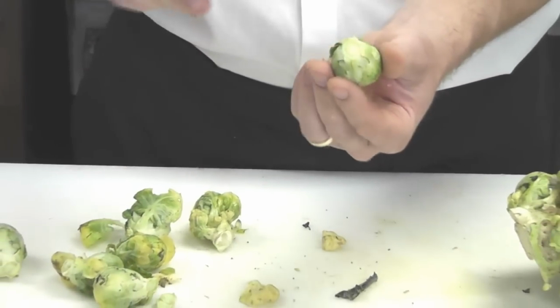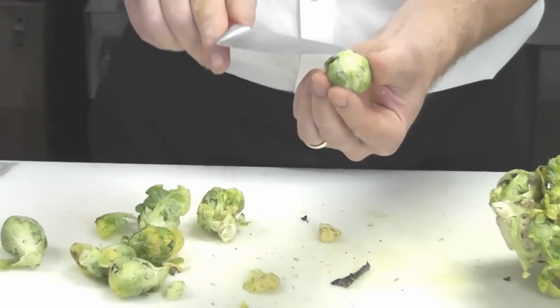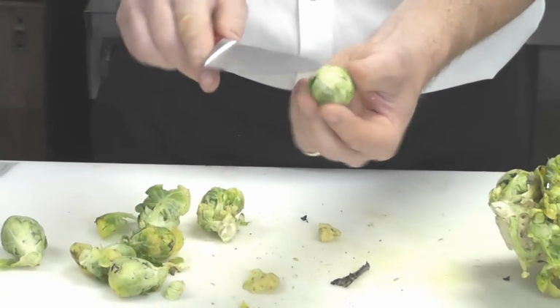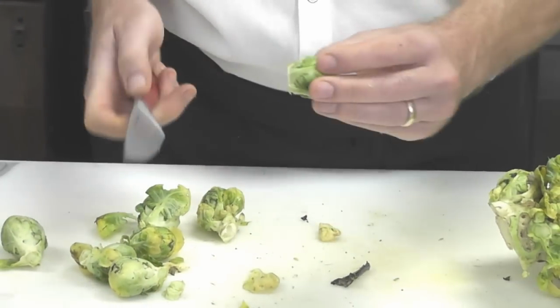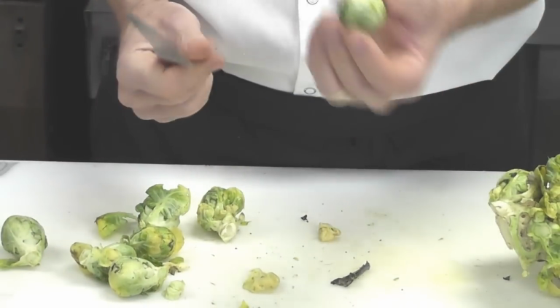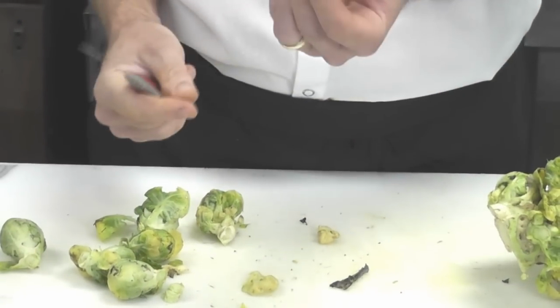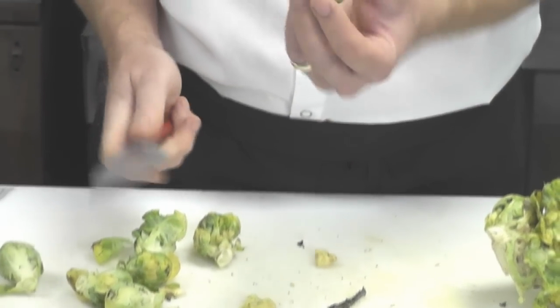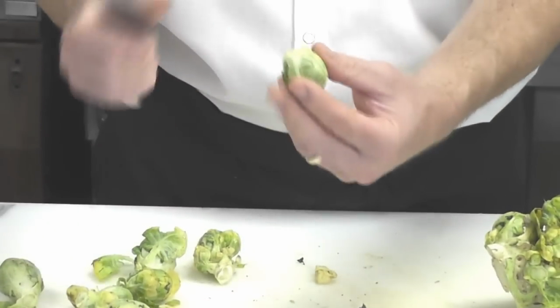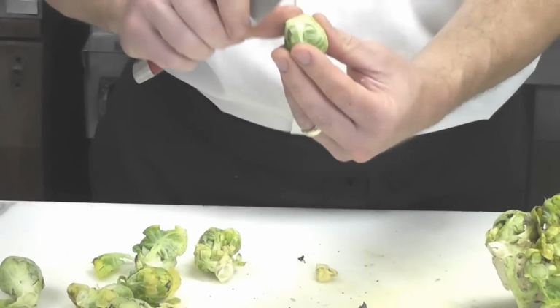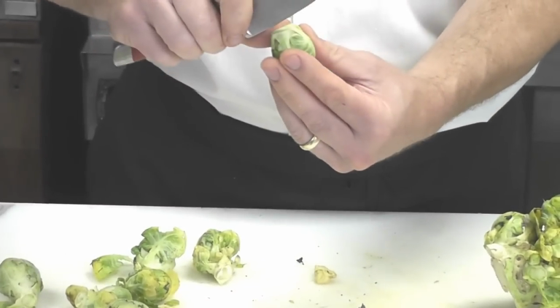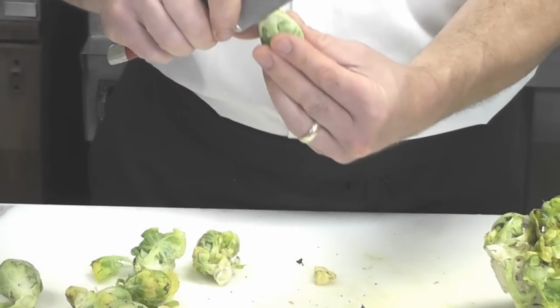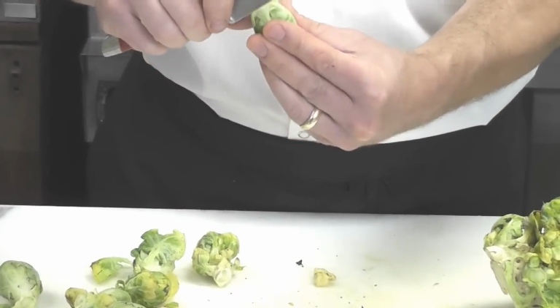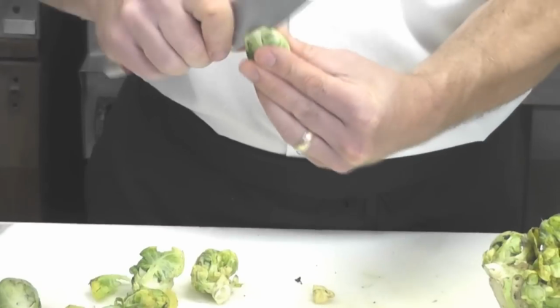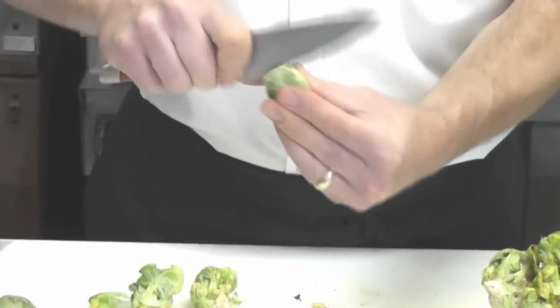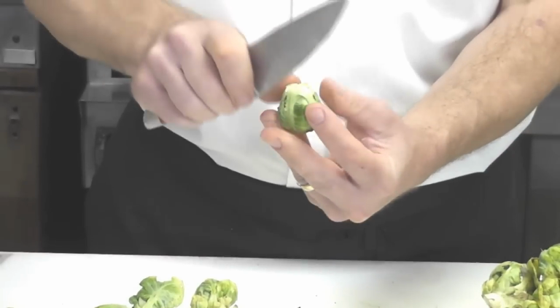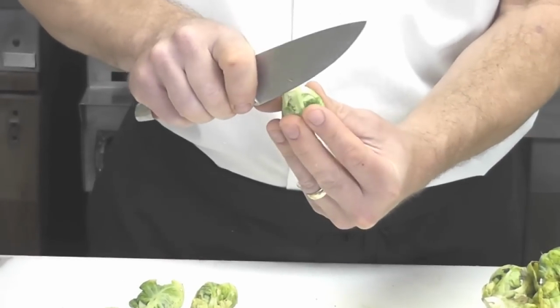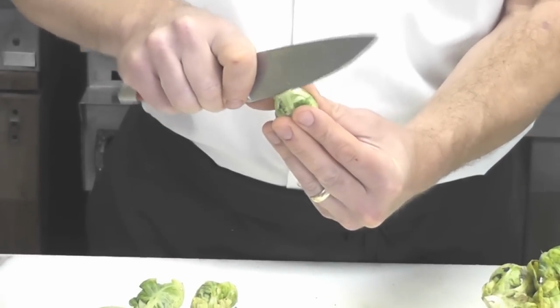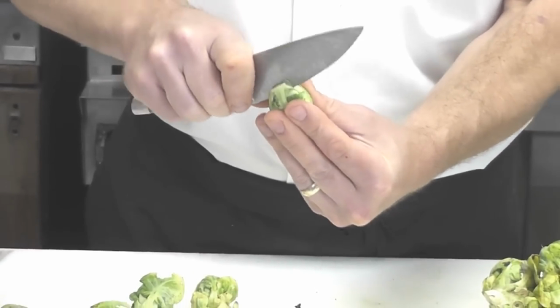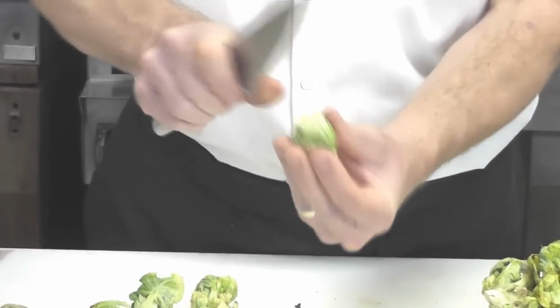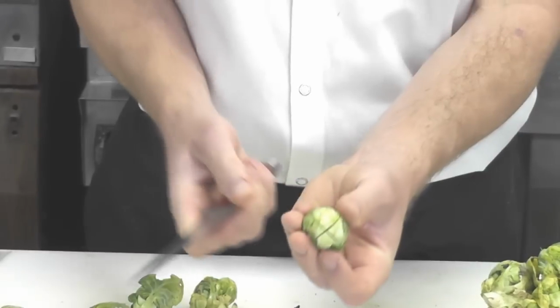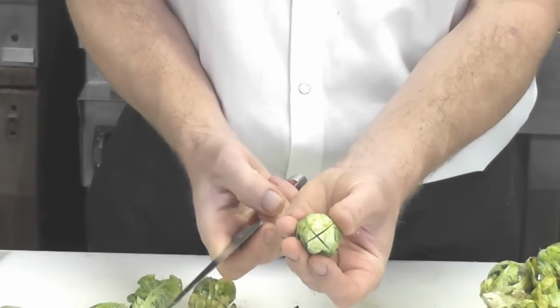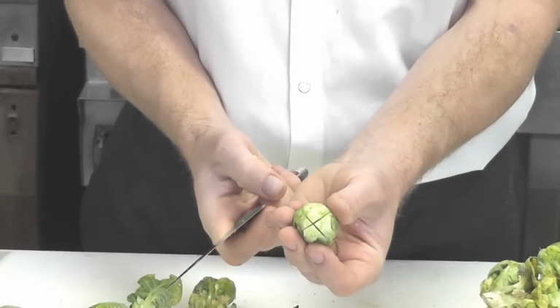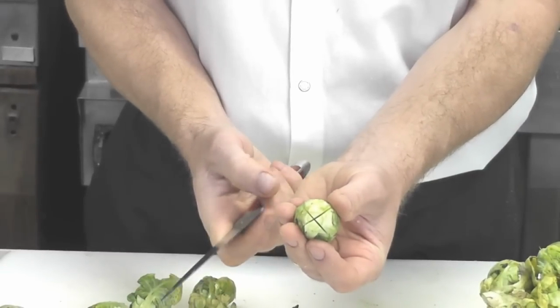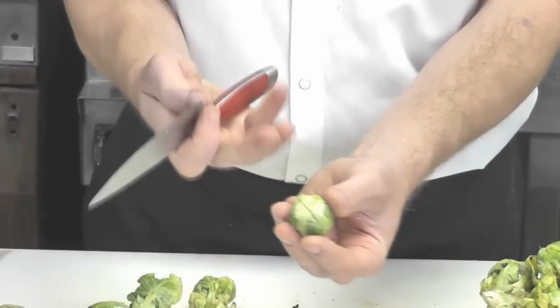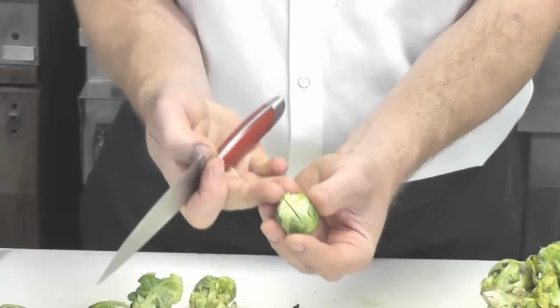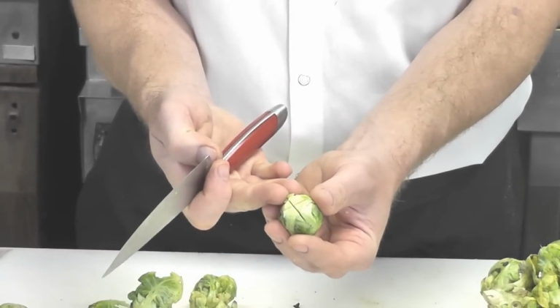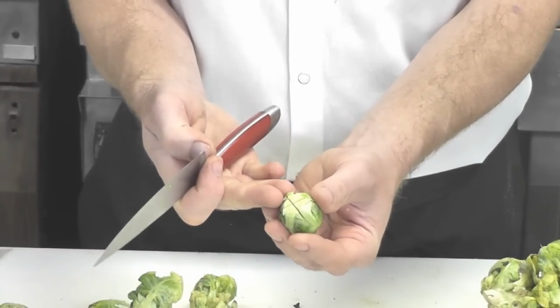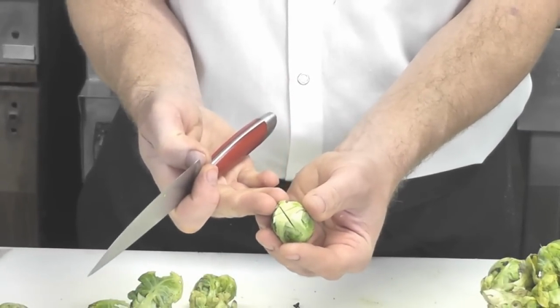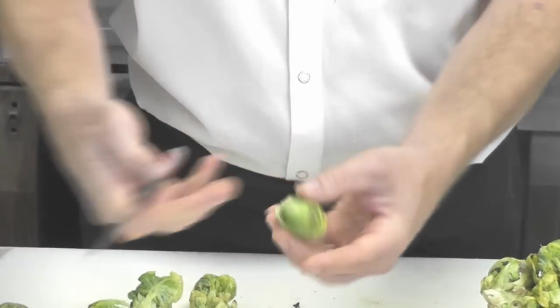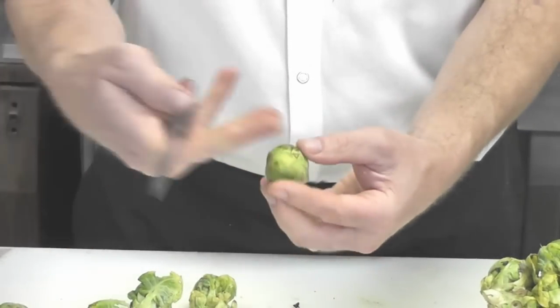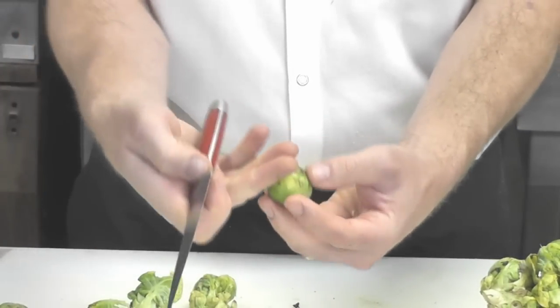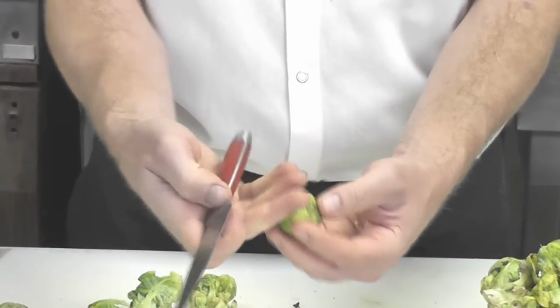For the larger ones, if you are going to roast them or steam them, it's a good idea to take your knife and cut a little cross-hatch right in the thick part of the stem, just like that. This allows the stem to cook a little bit quicker along with the top.